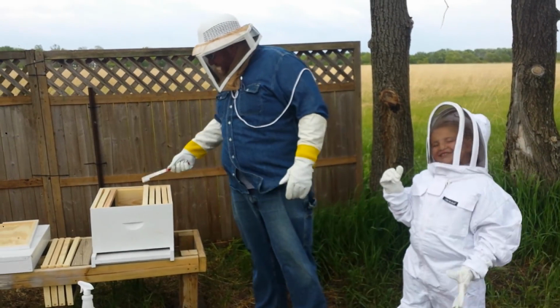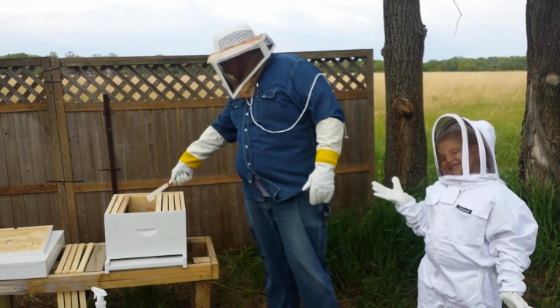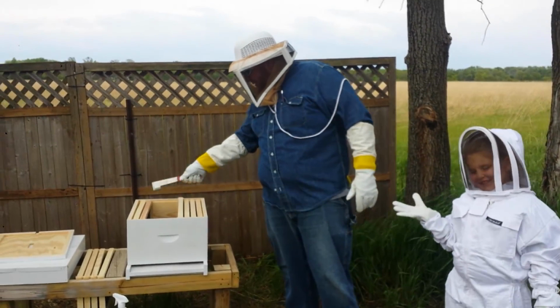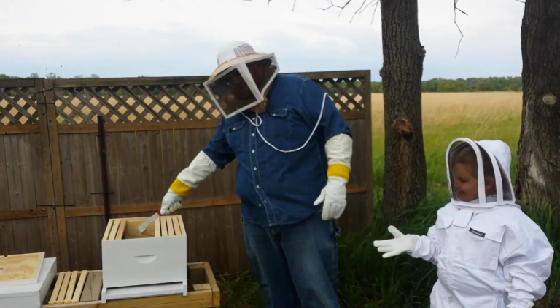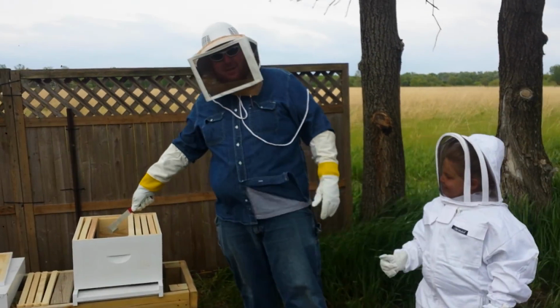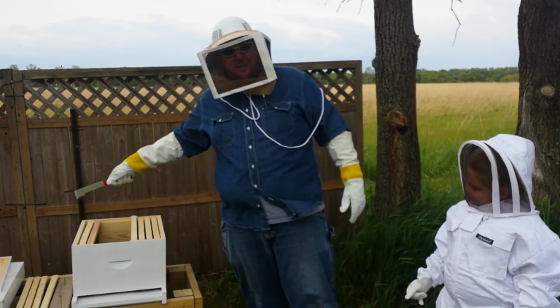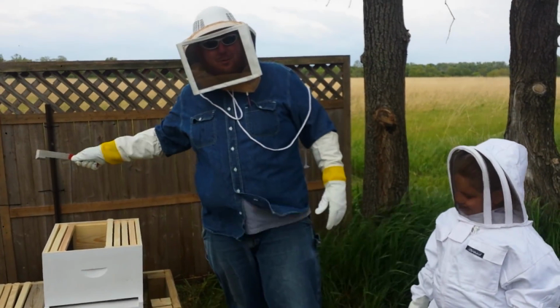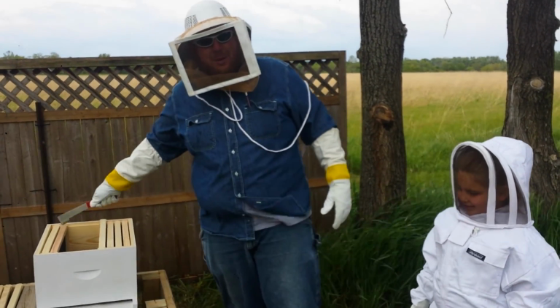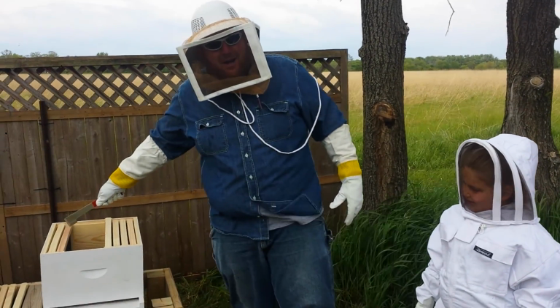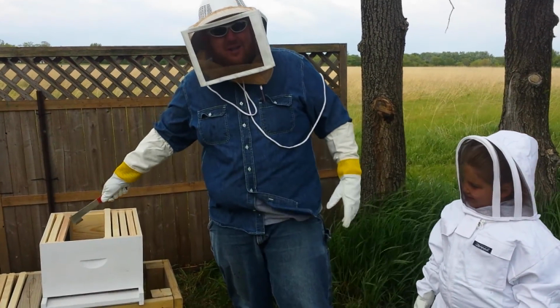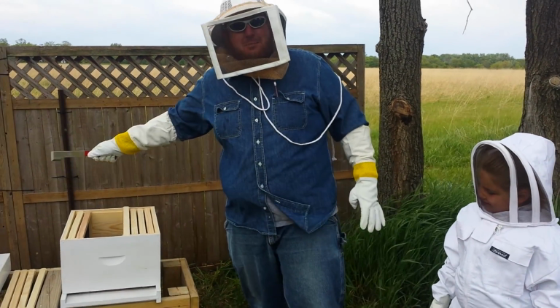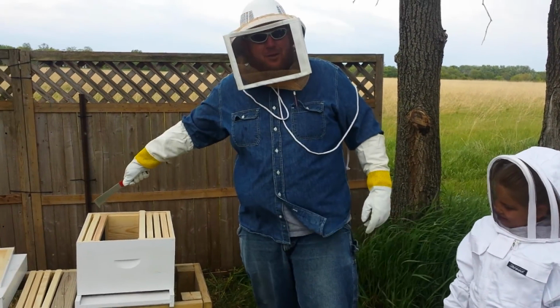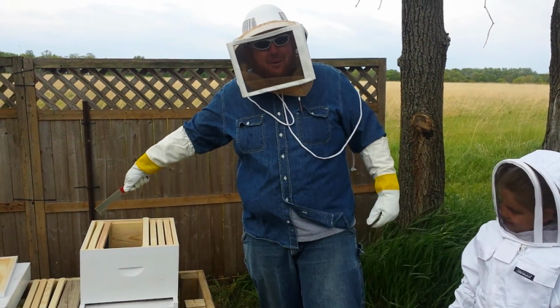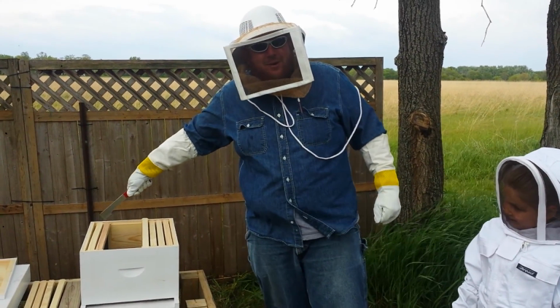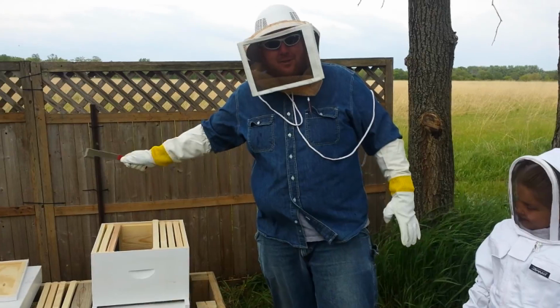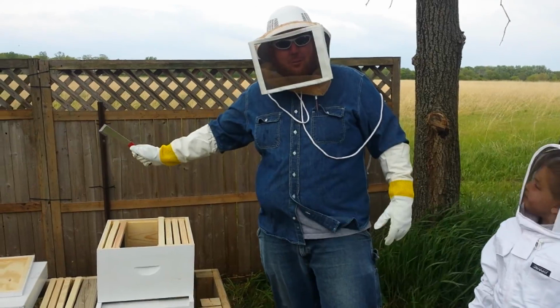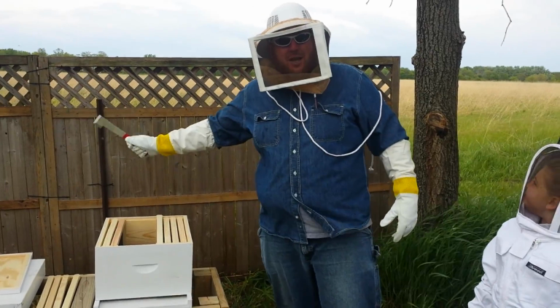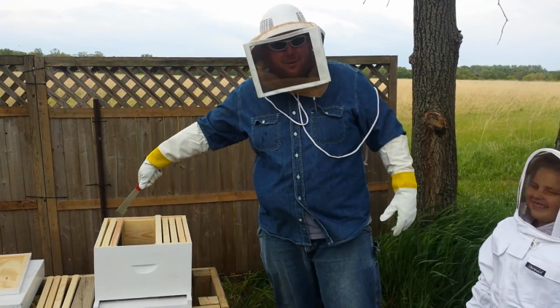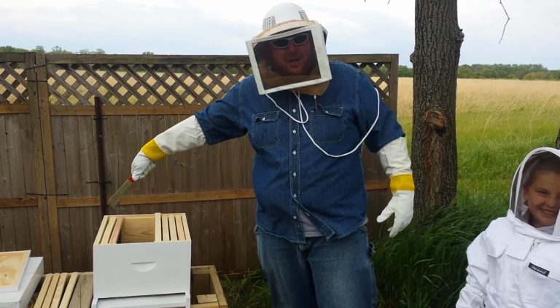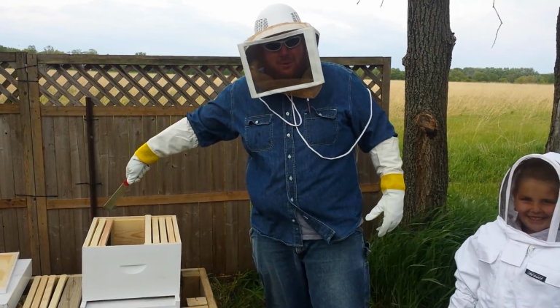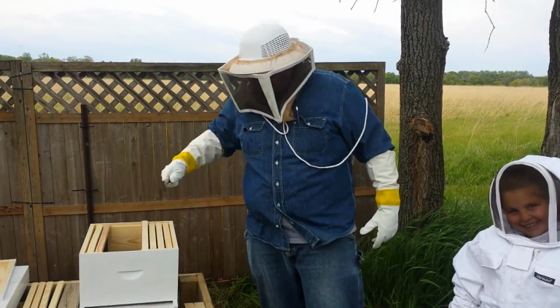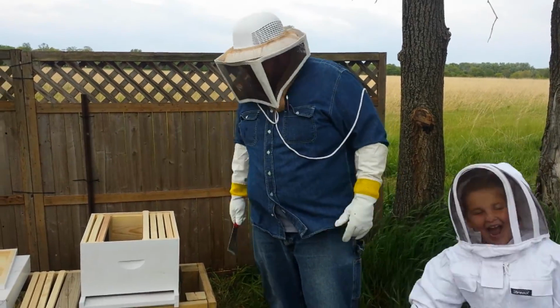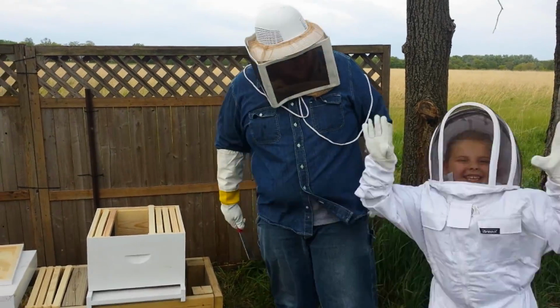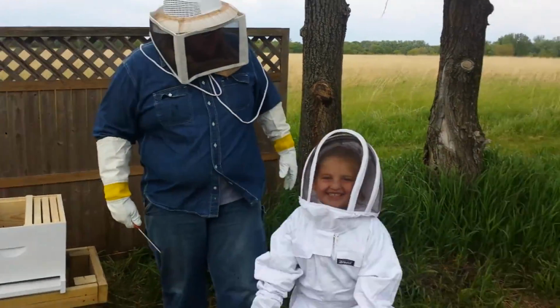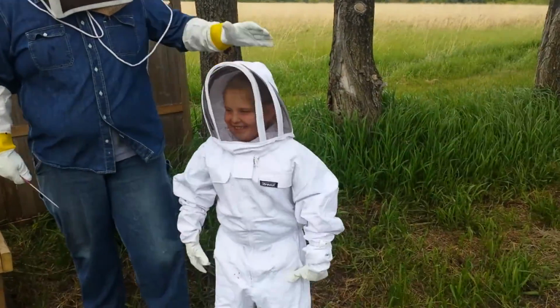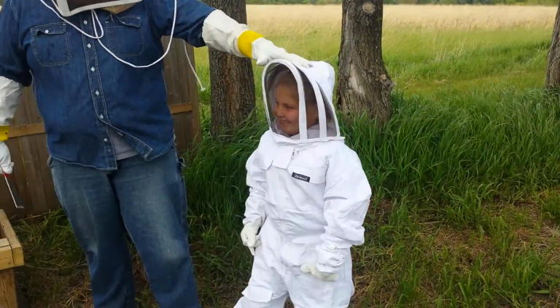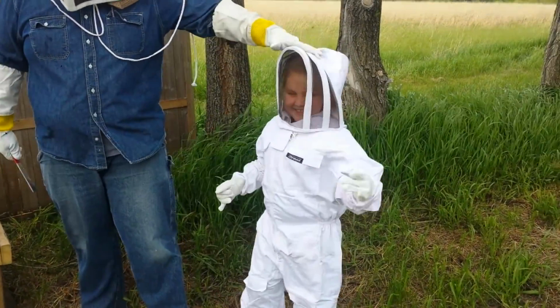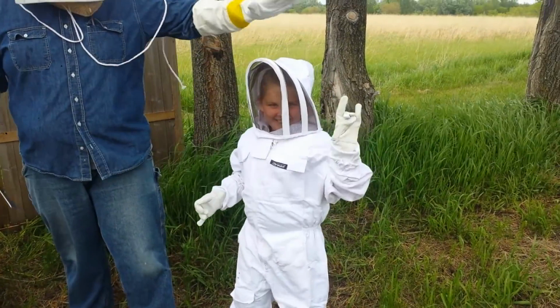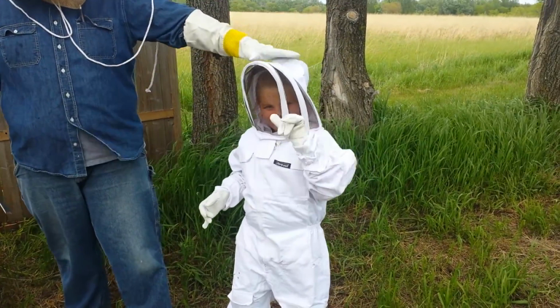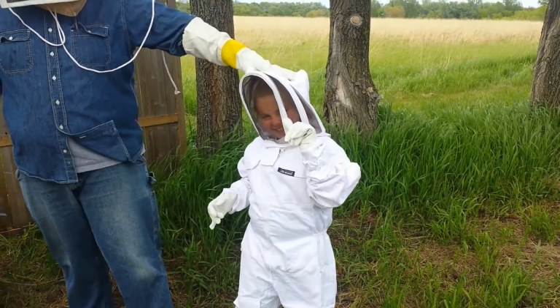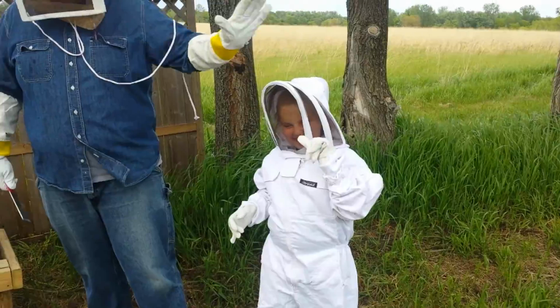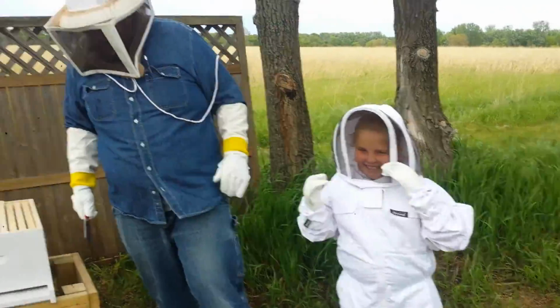Today we are going to pour the bees into the bee box. This is my first time ever, so I hope it's comical and humorous for you. This here is my little bee helper, Prudy.